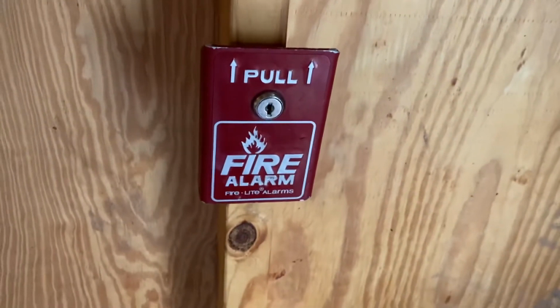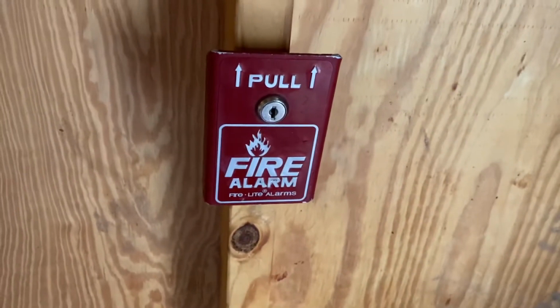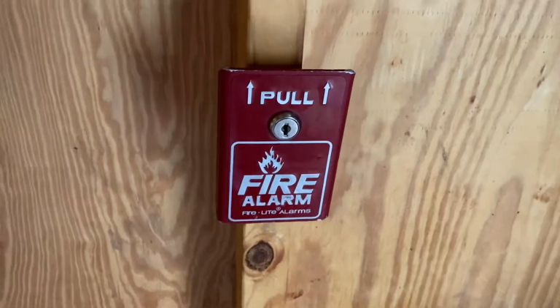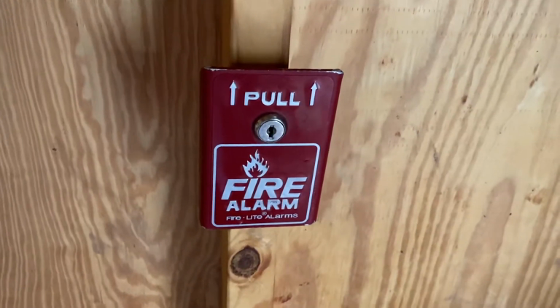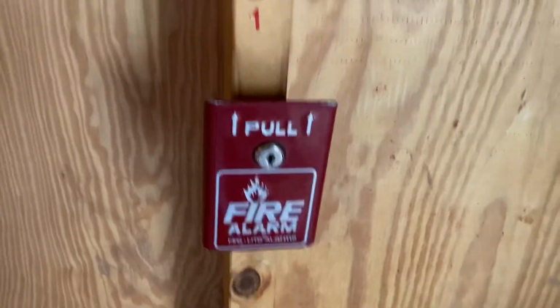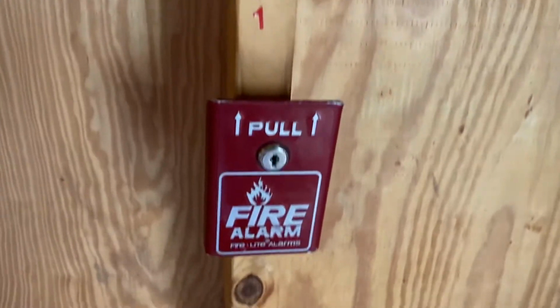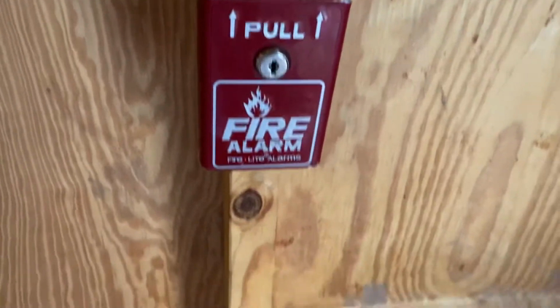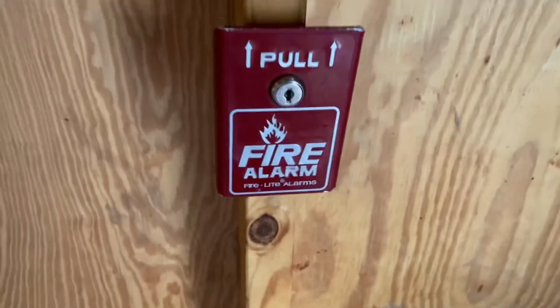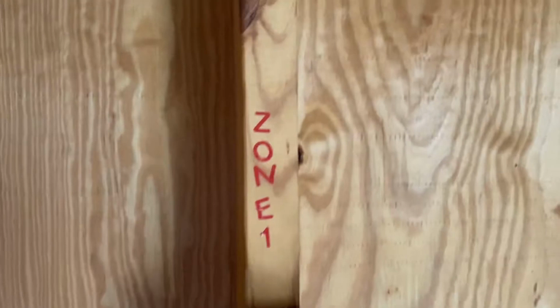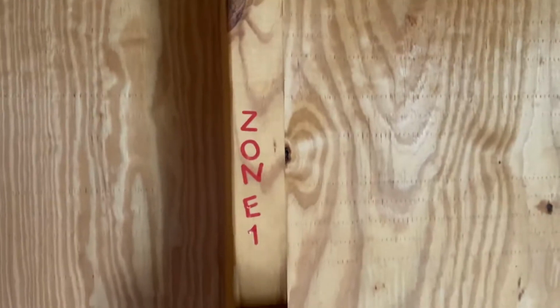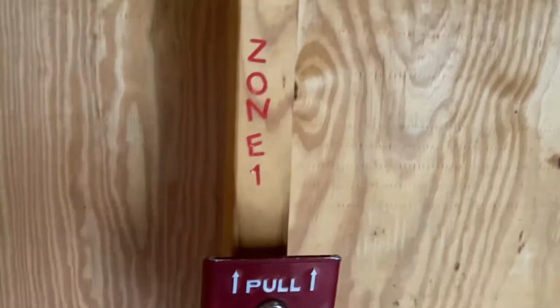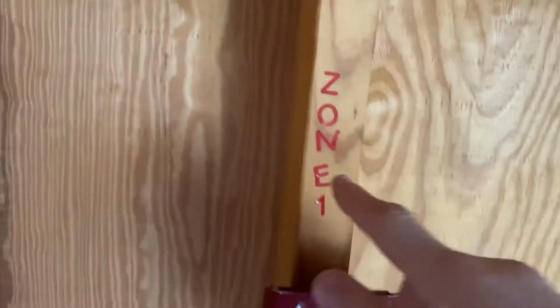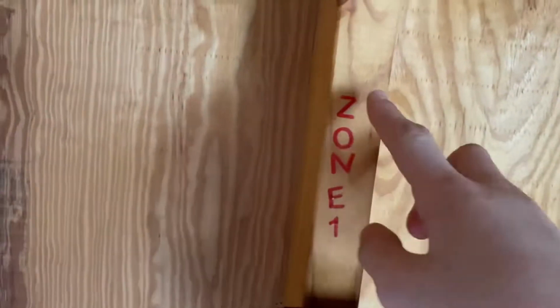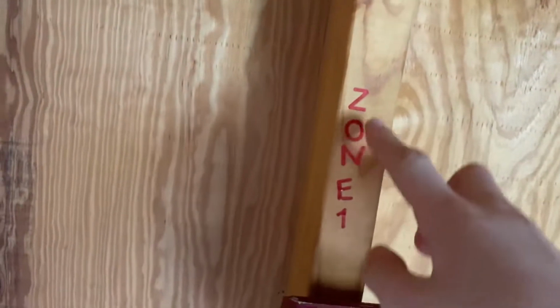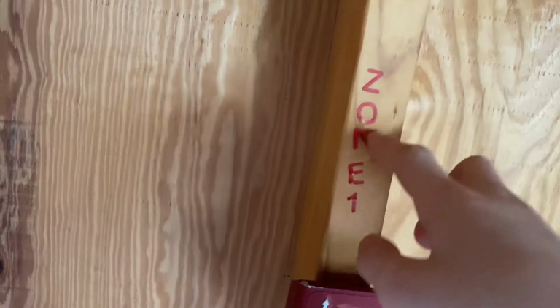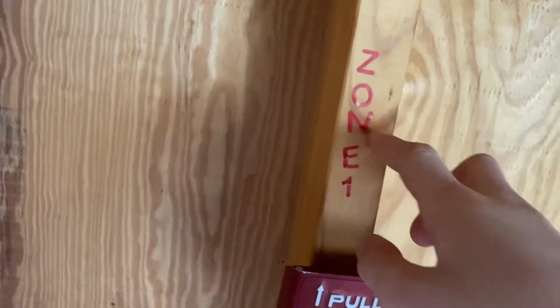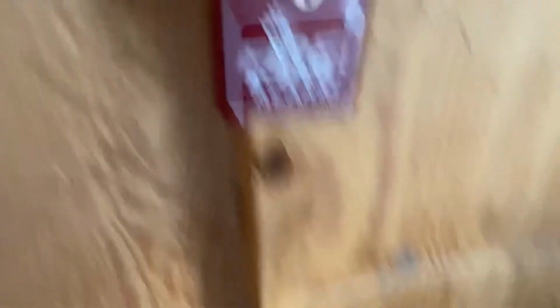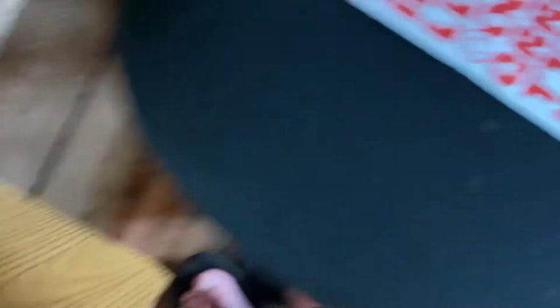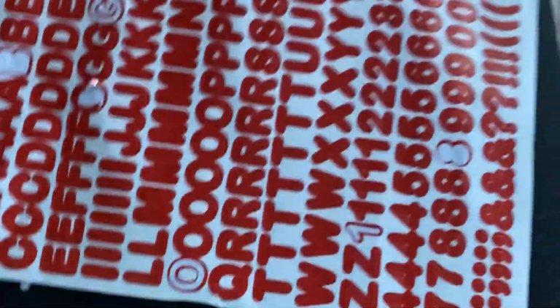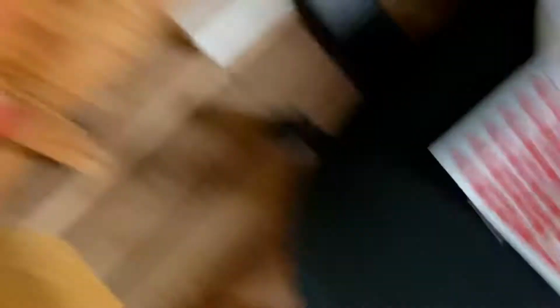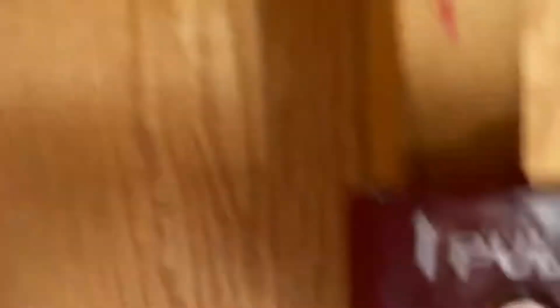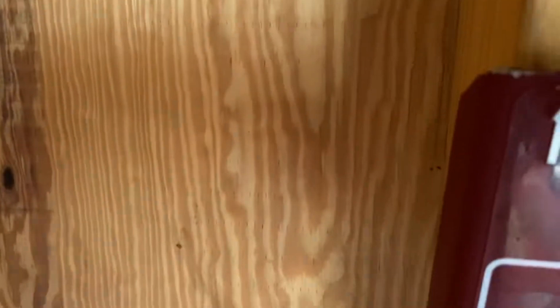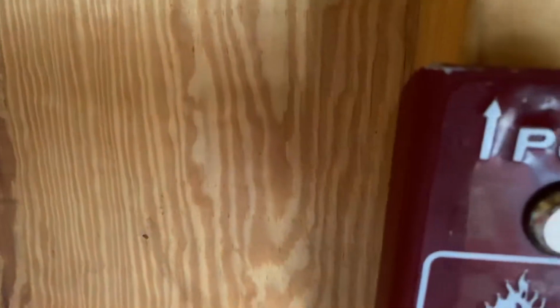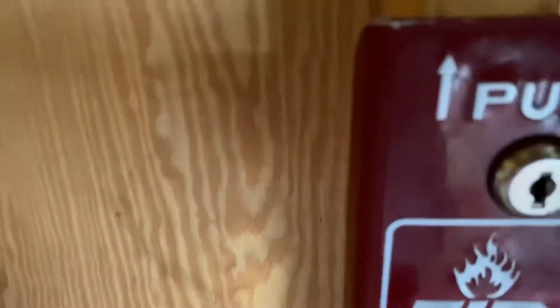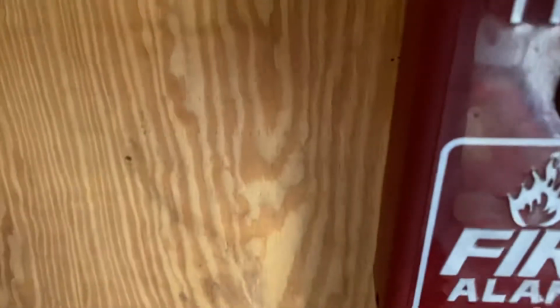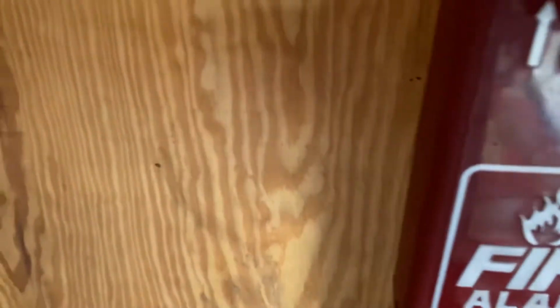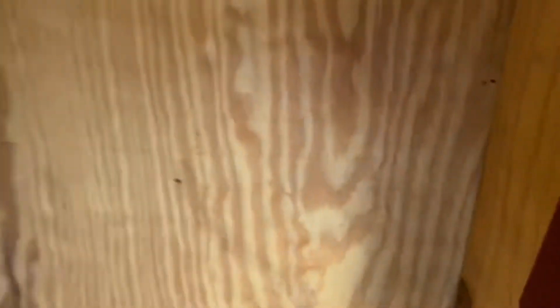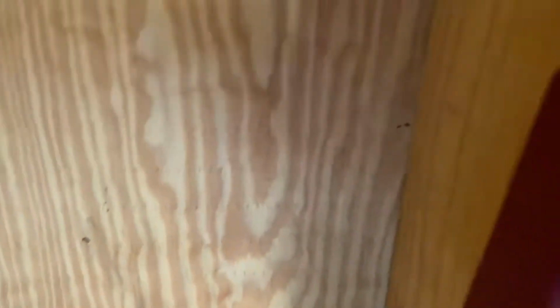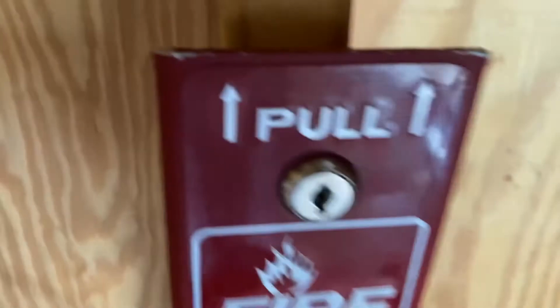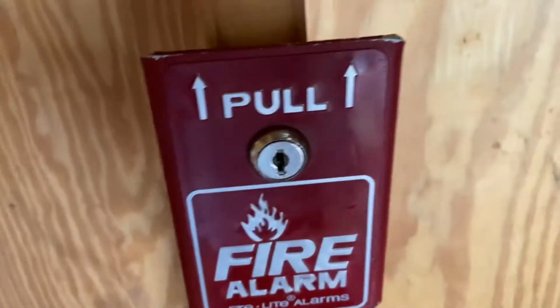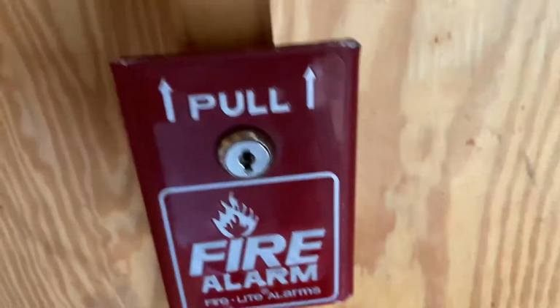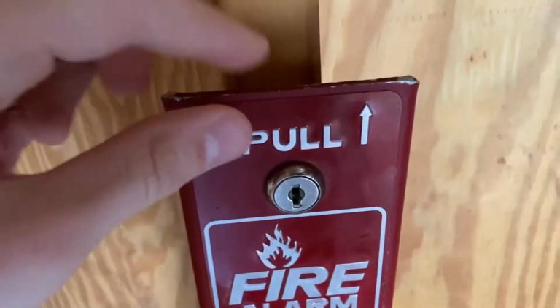Hey guys, I just want to show you something cool I did with my BG-8. I put zone one using these stickers, and look, I'm going to pull it.